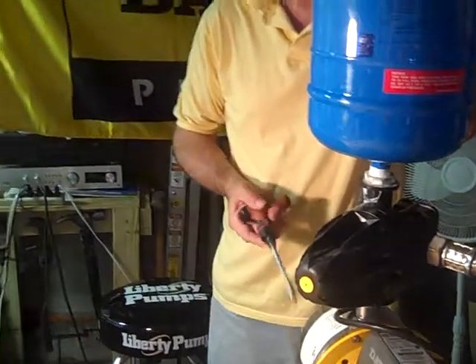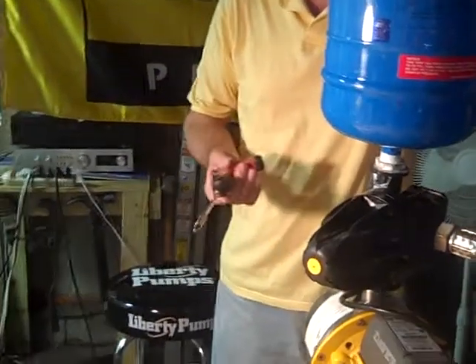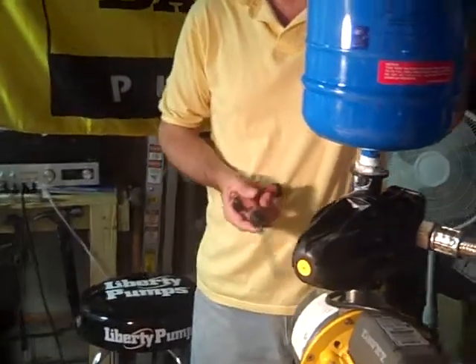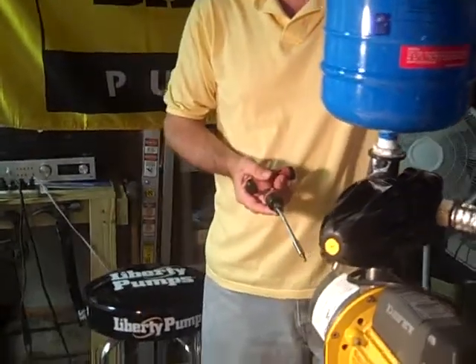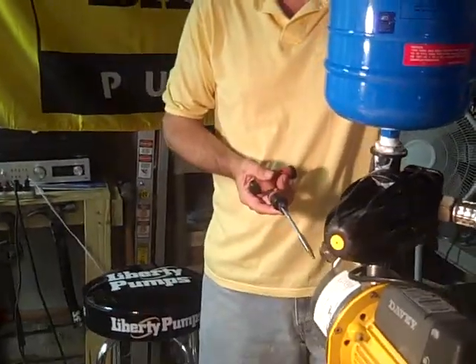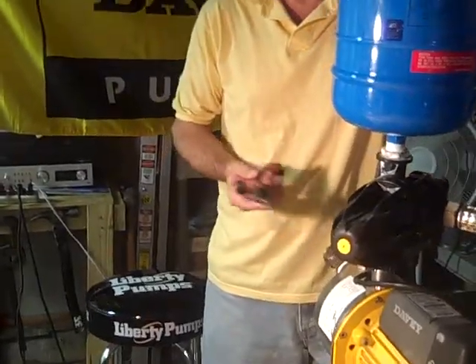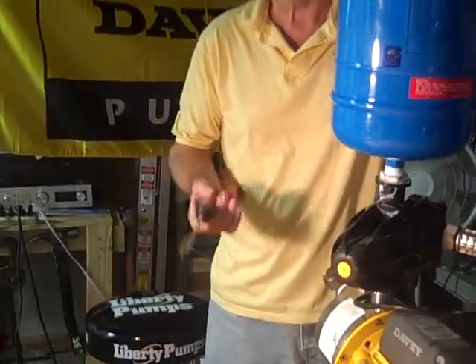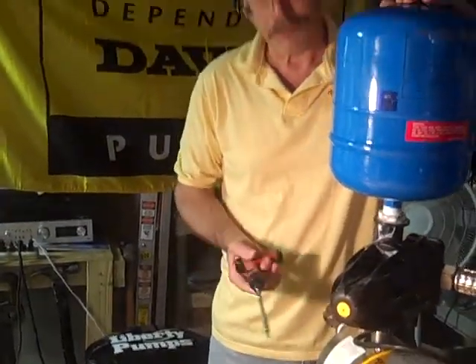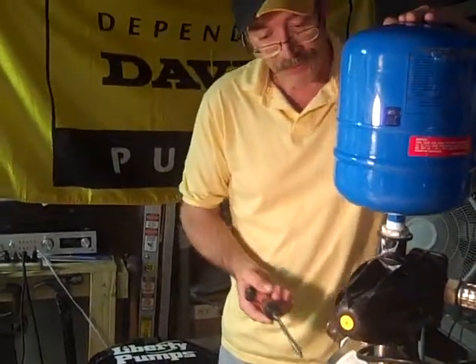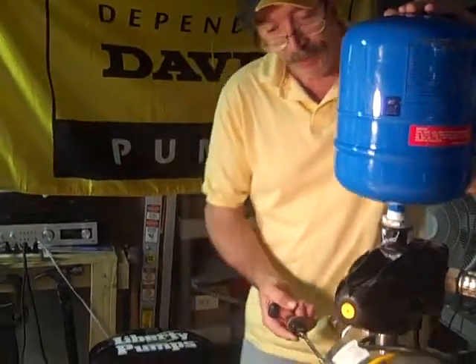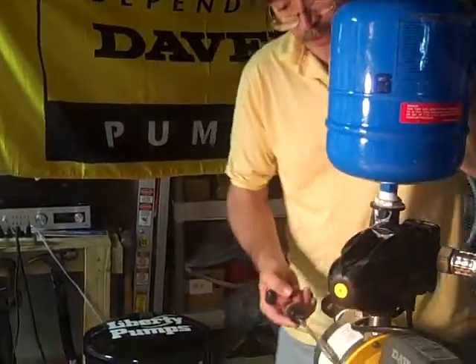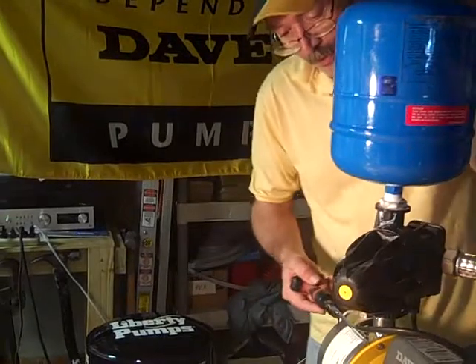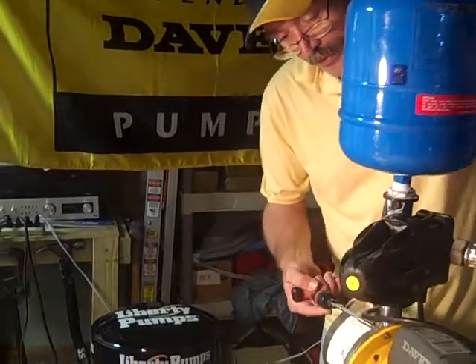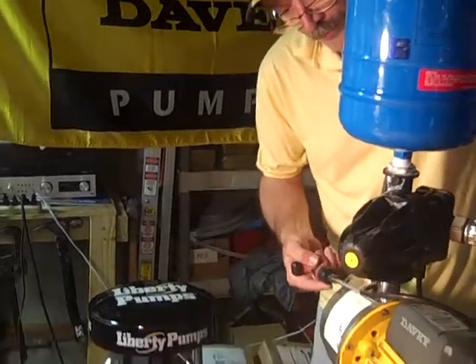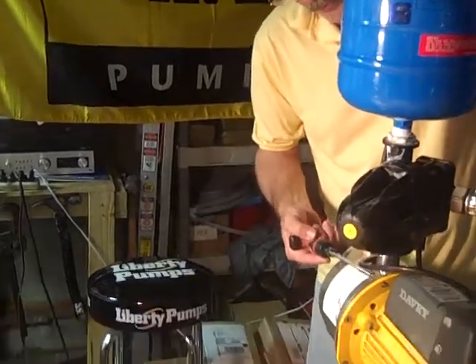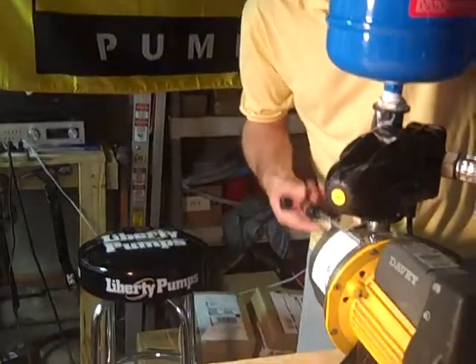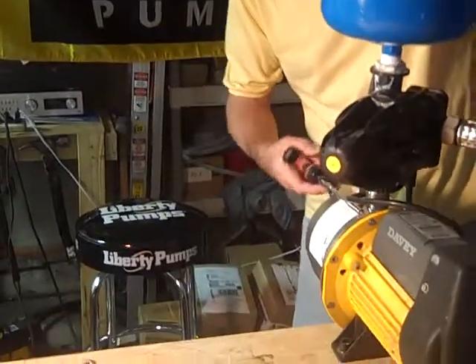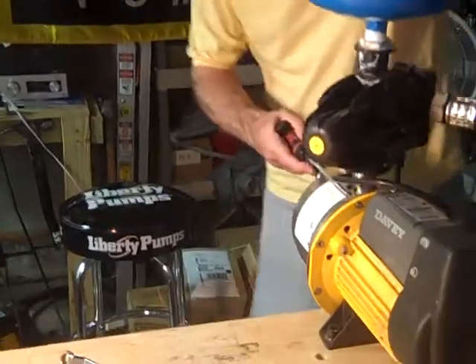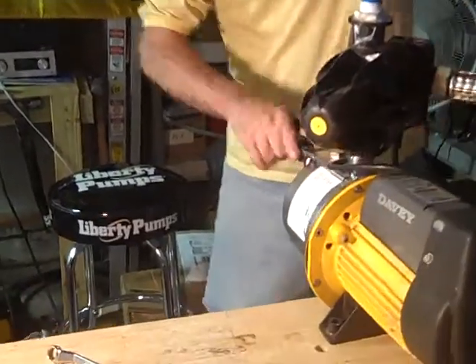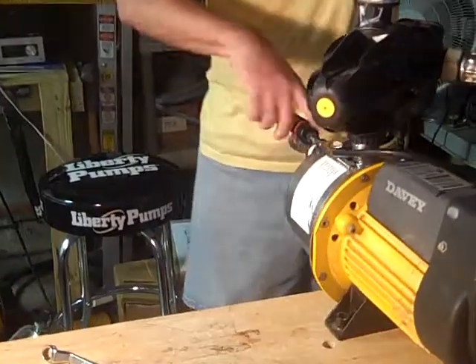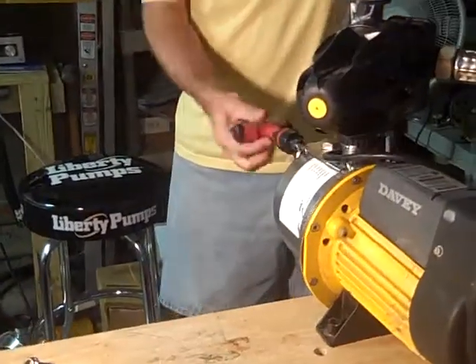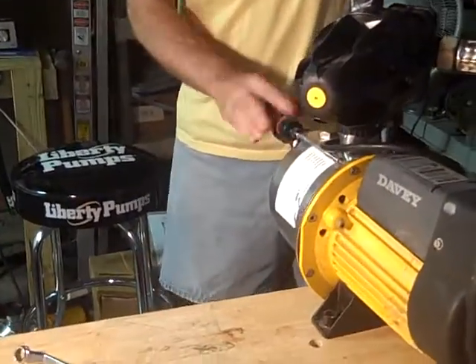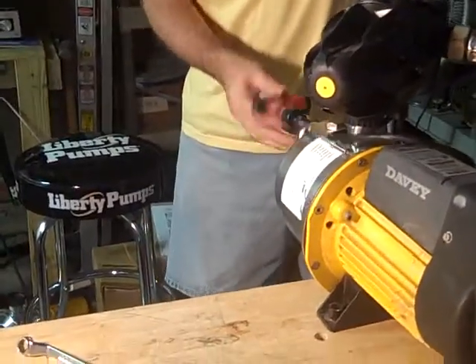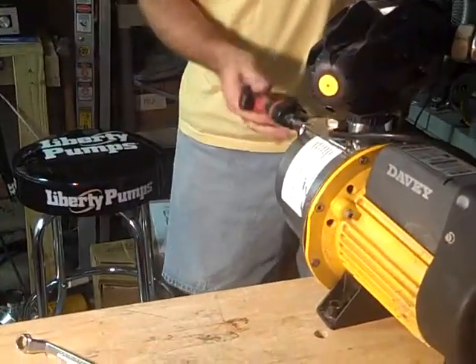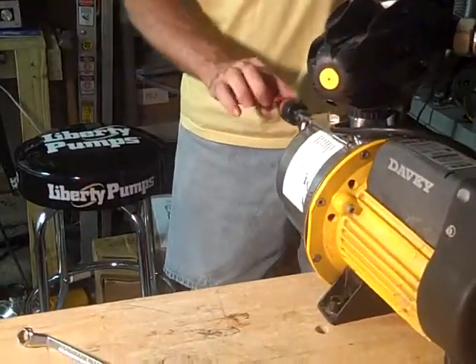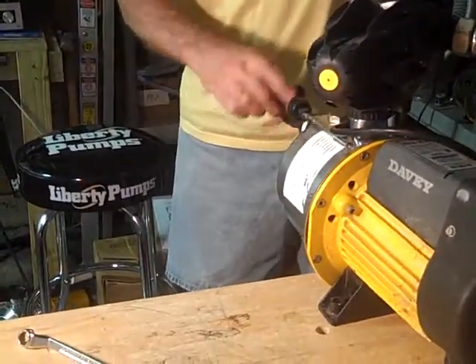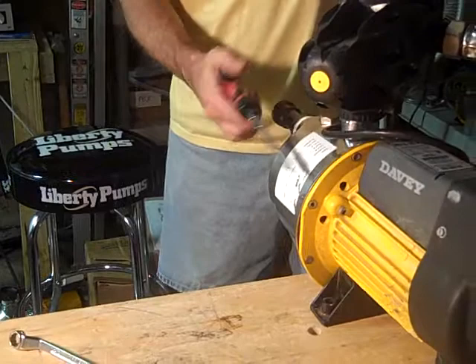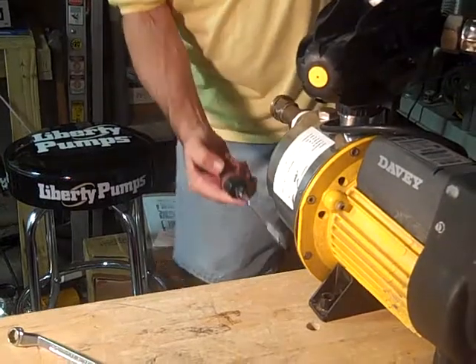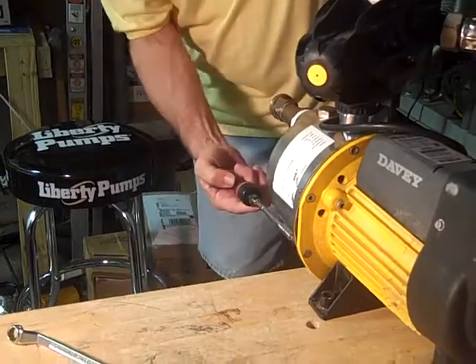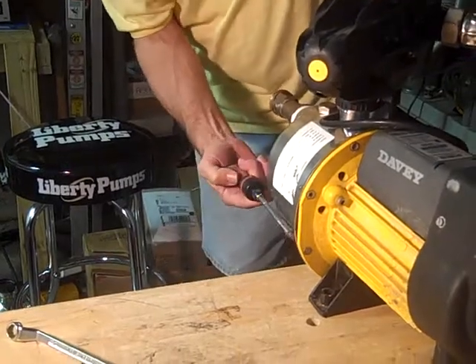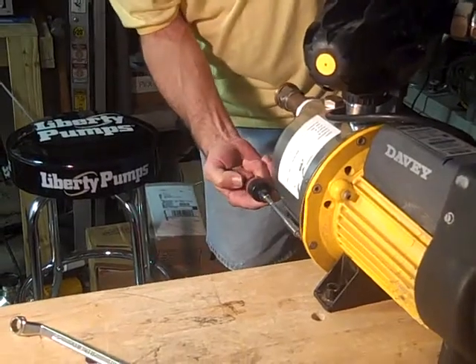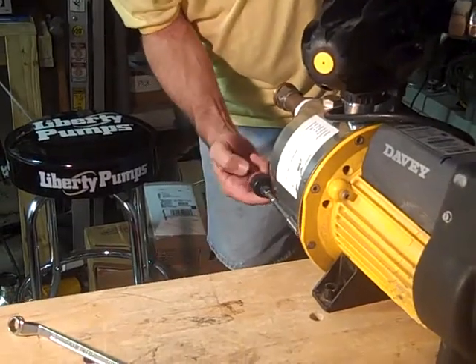Today we're going to change the seal in an HS pump. You need to start by taking off the housing. It's done by these eight bolts.